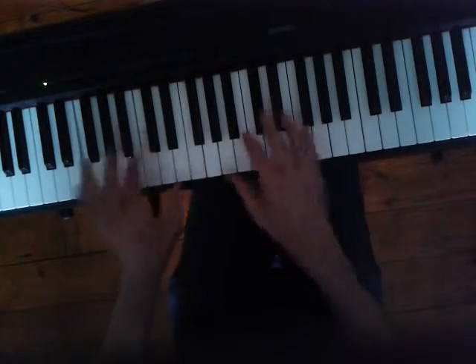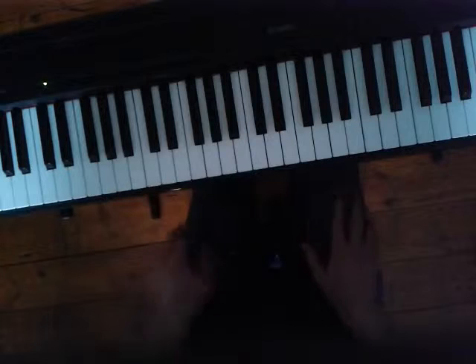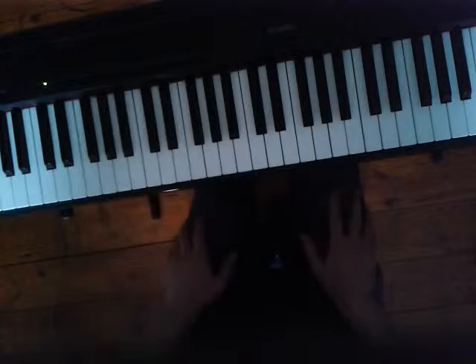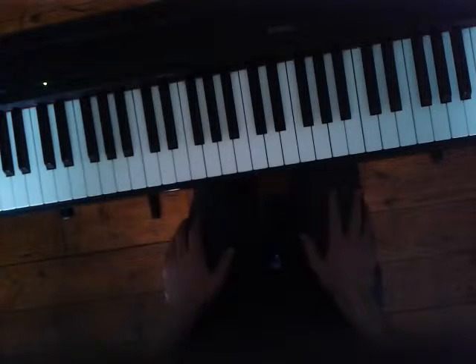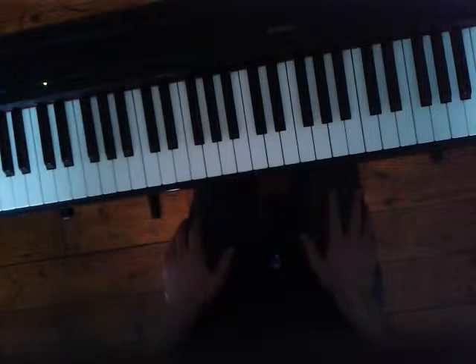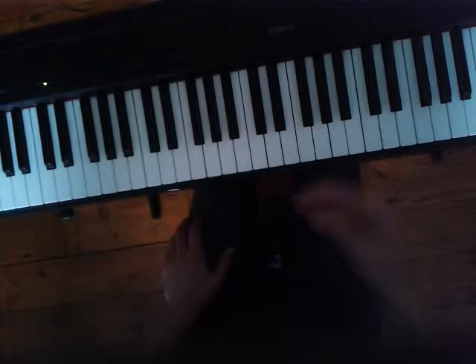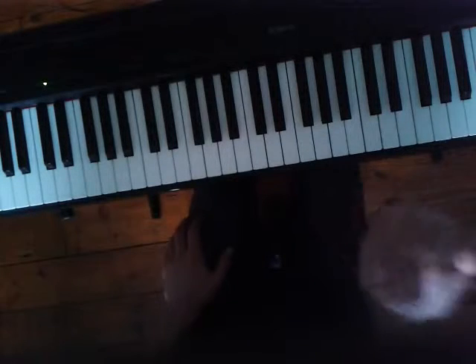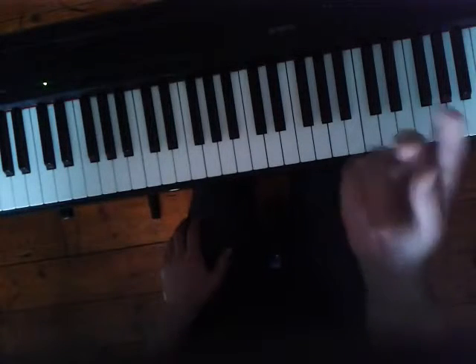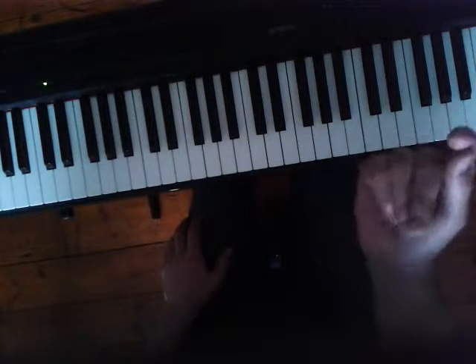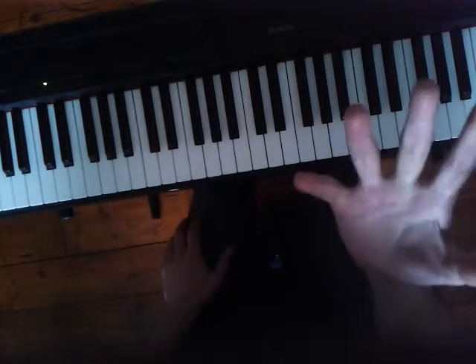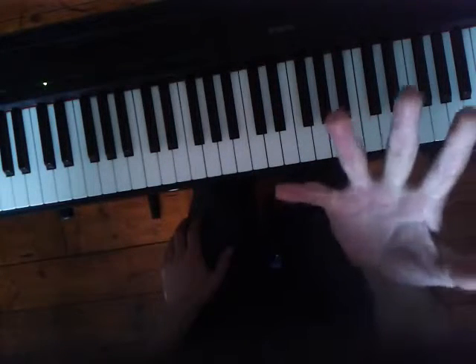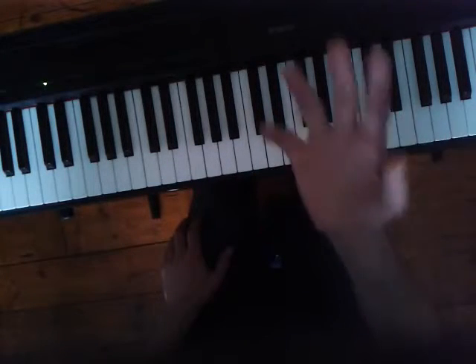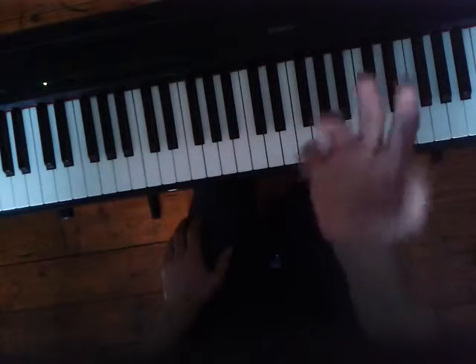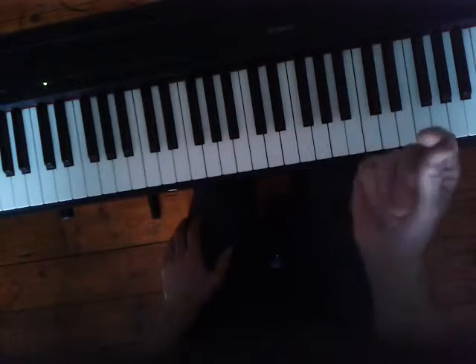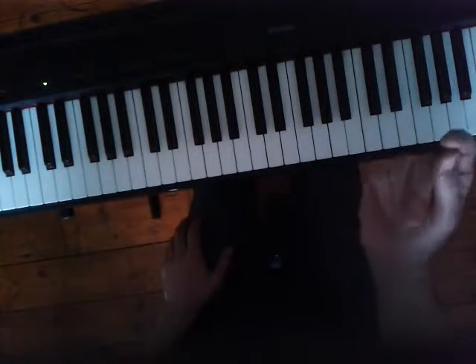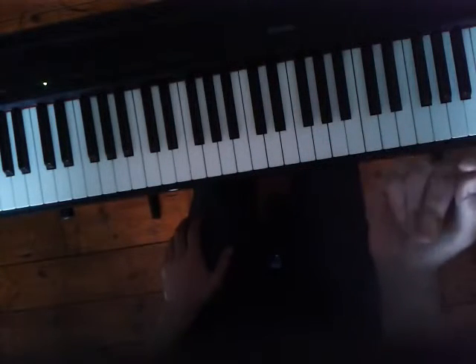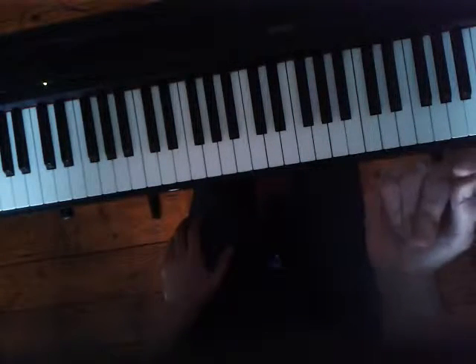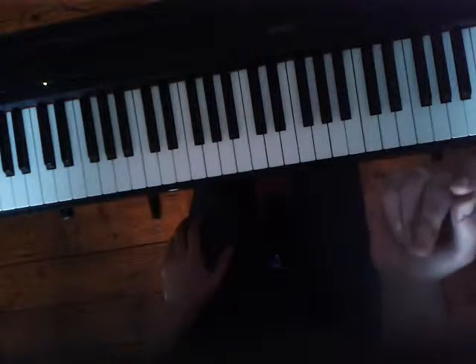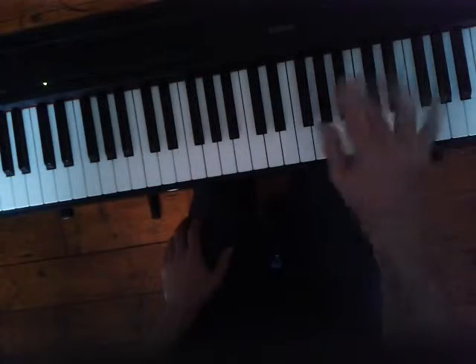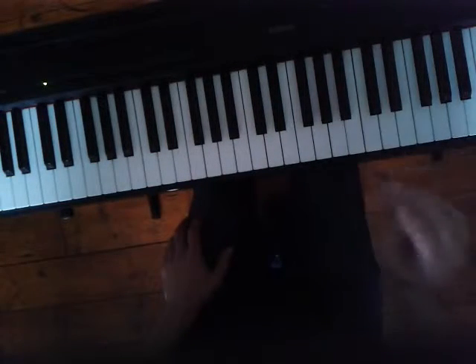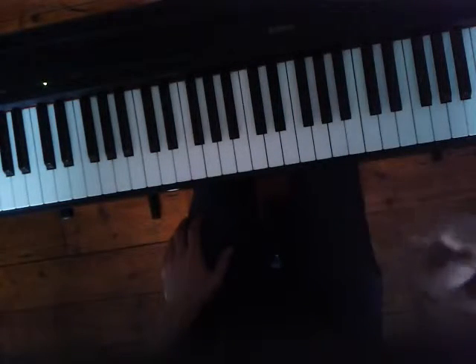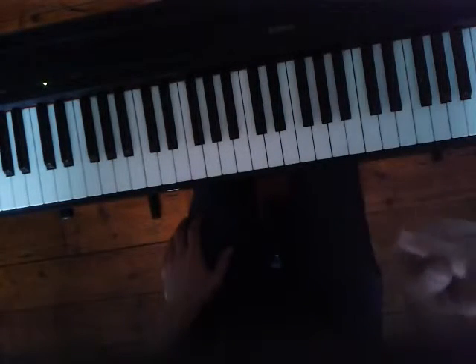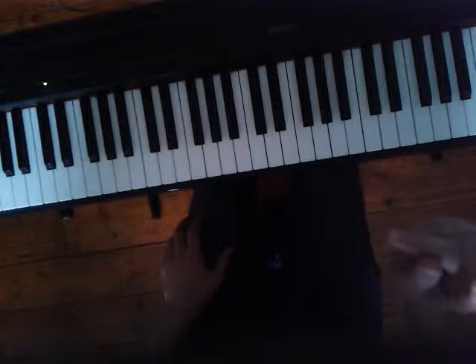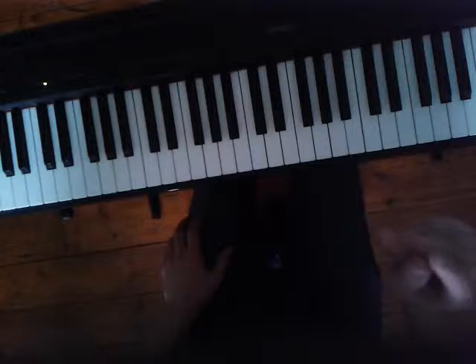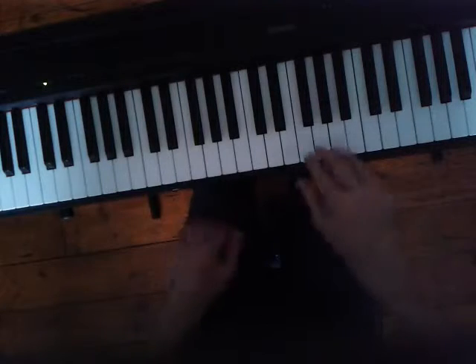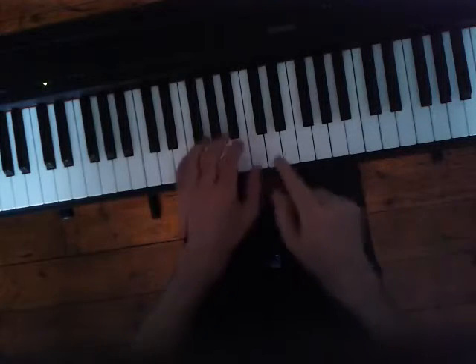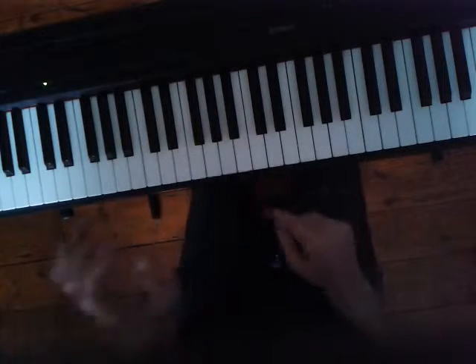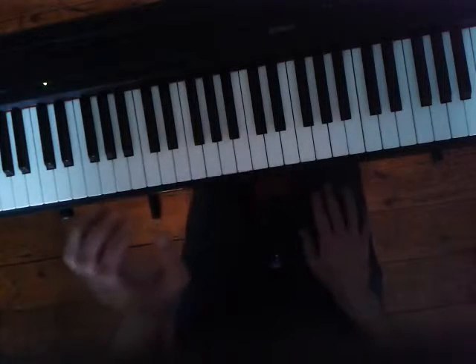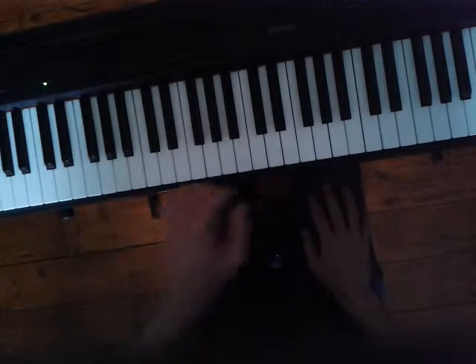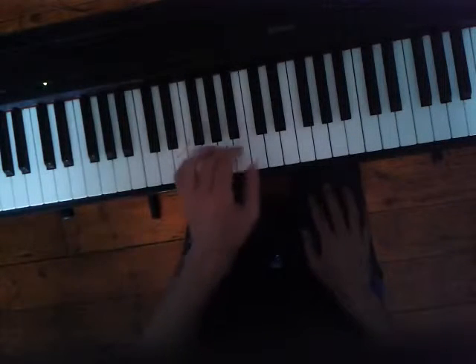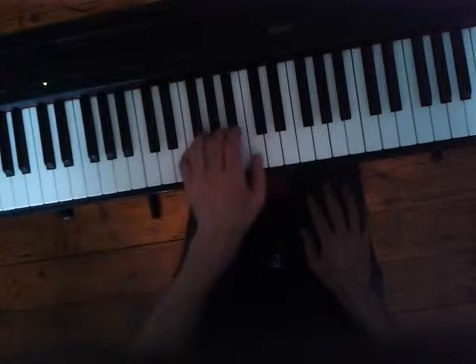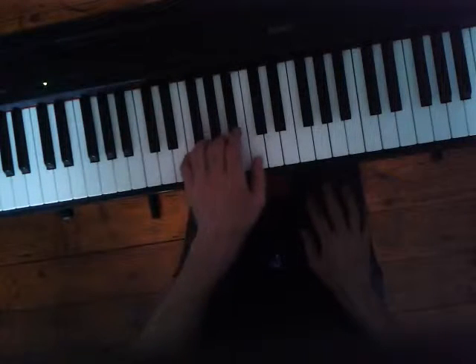There's another way of playing it — you just do the melody with your right hand, like a simple one-note melody, and play just the chords in your left hand.